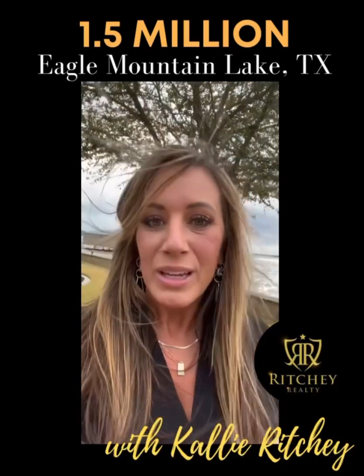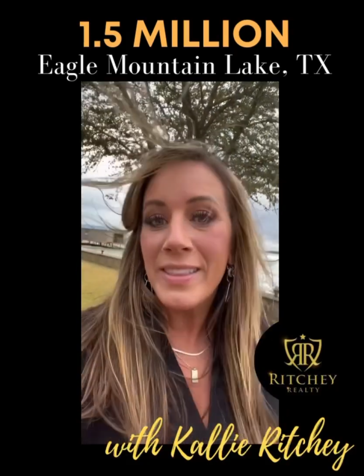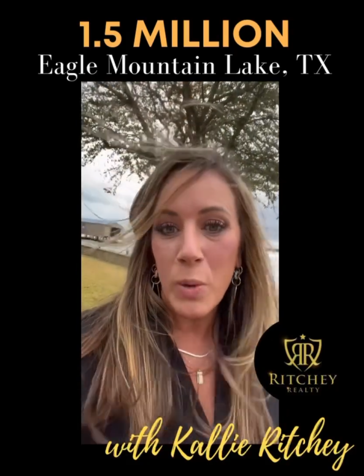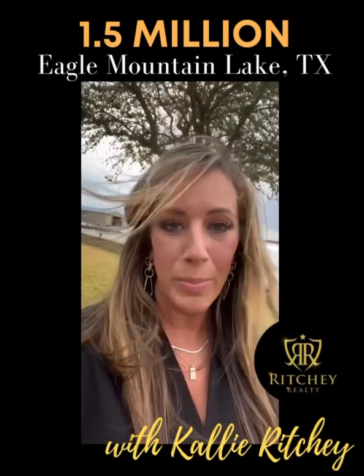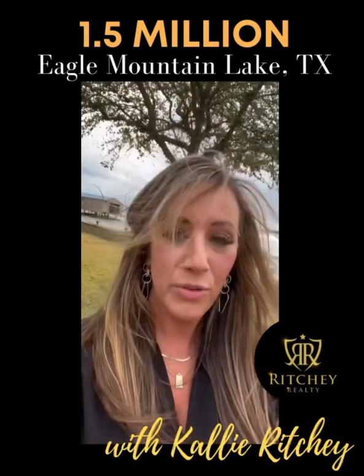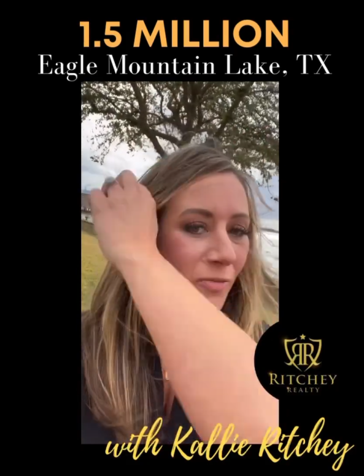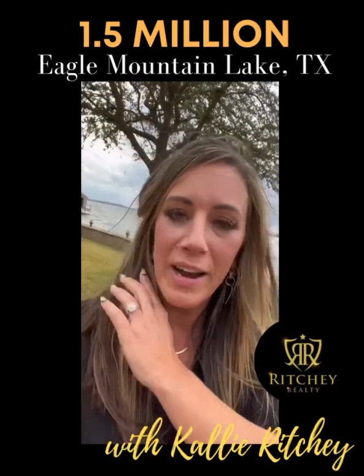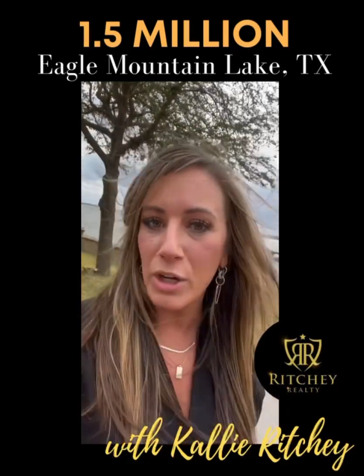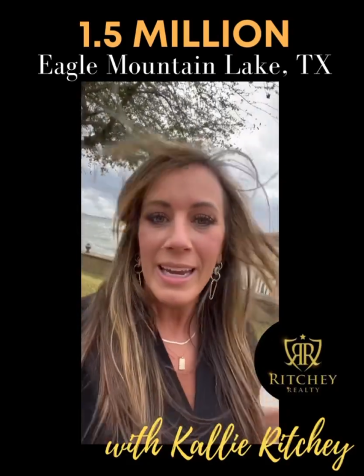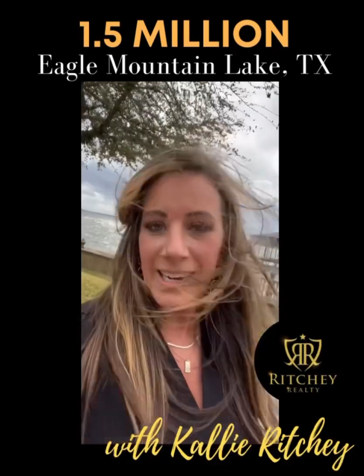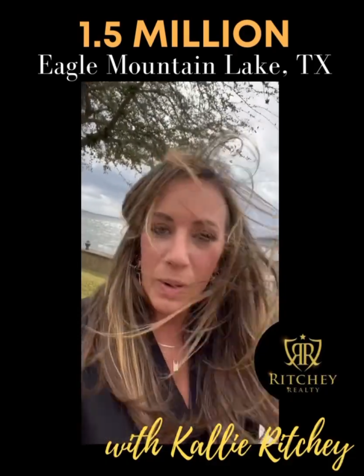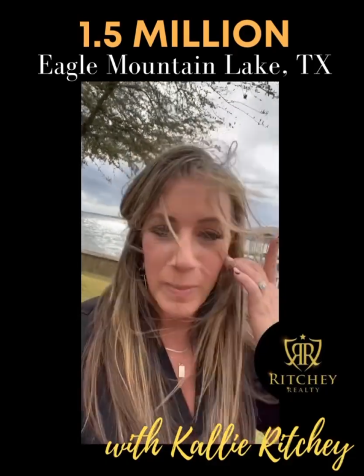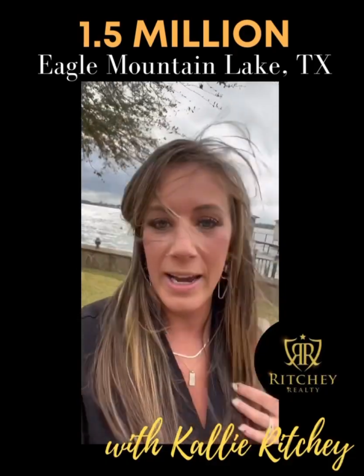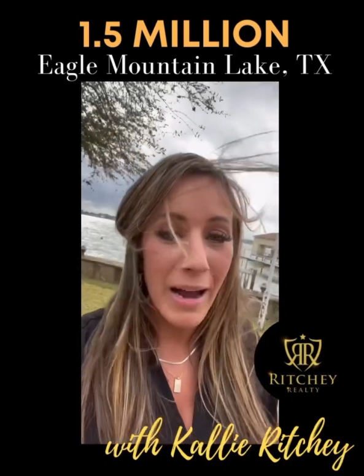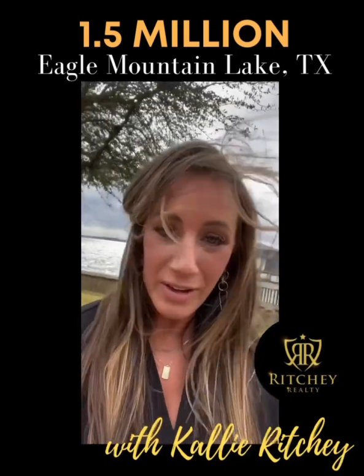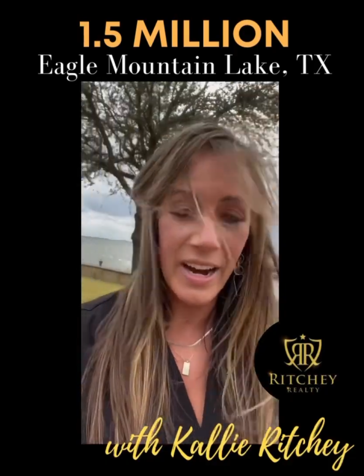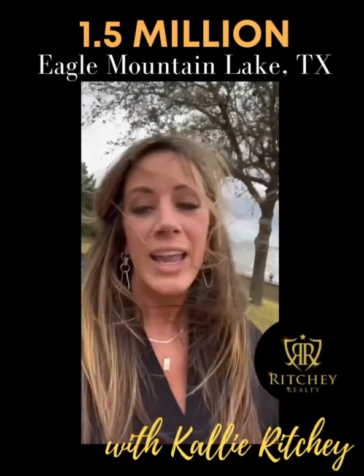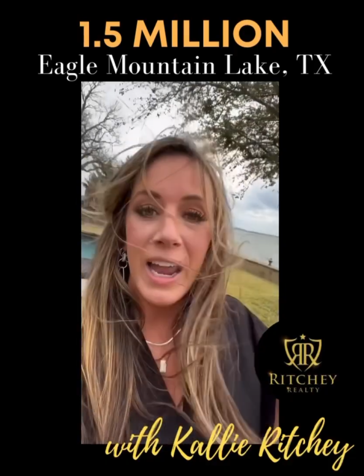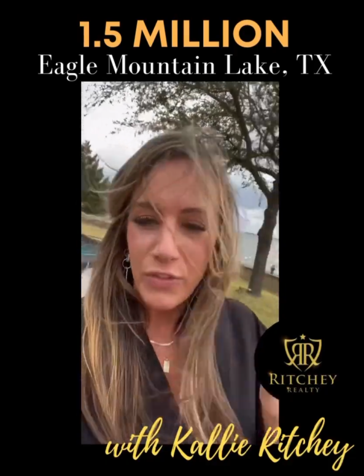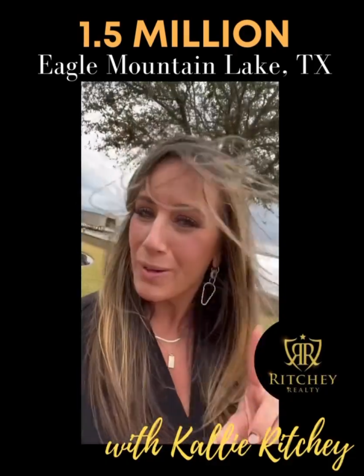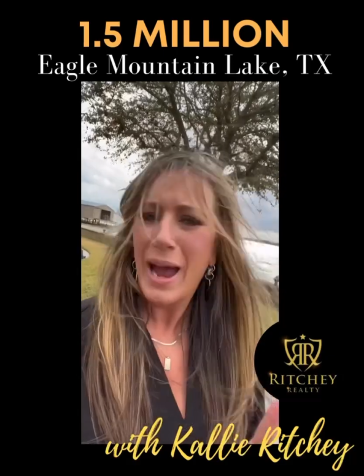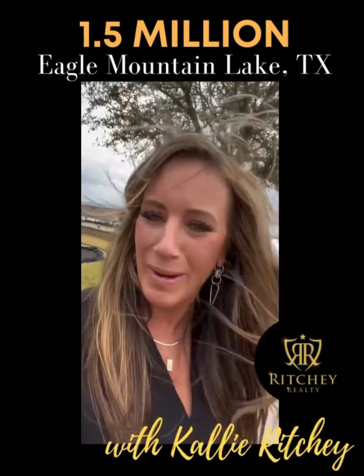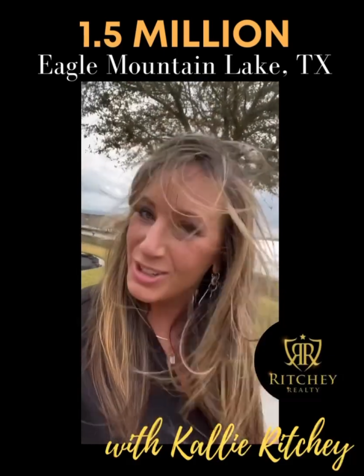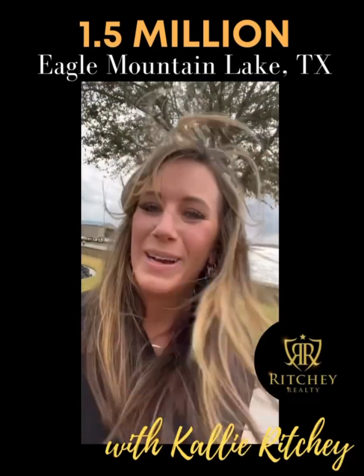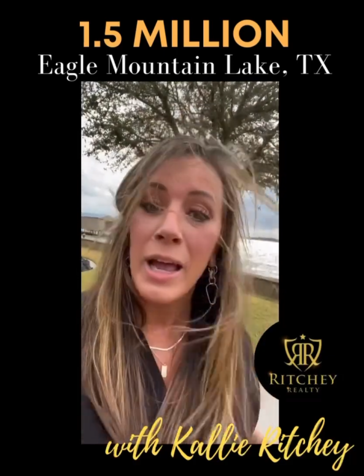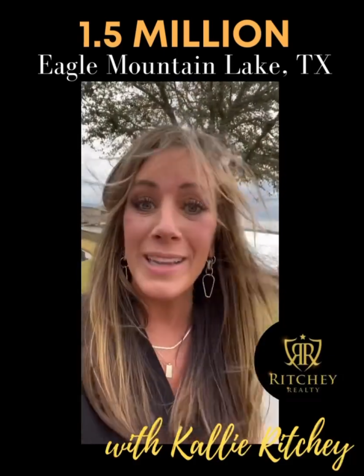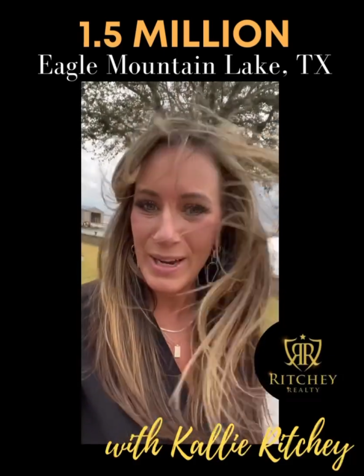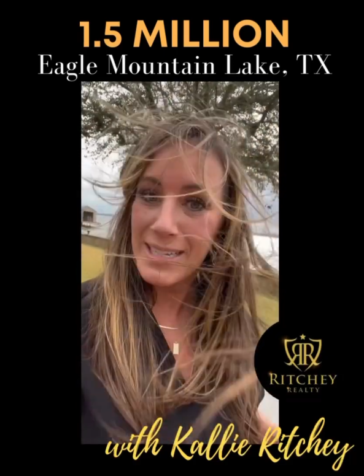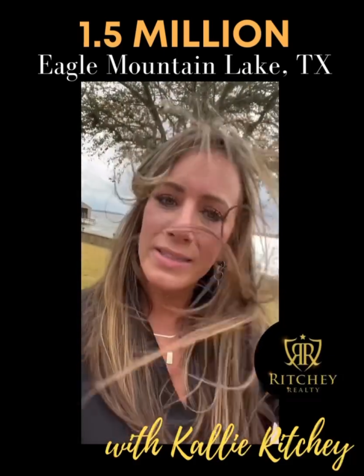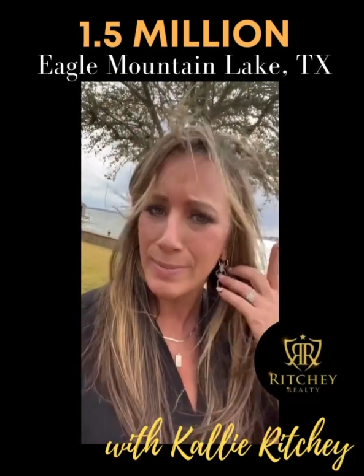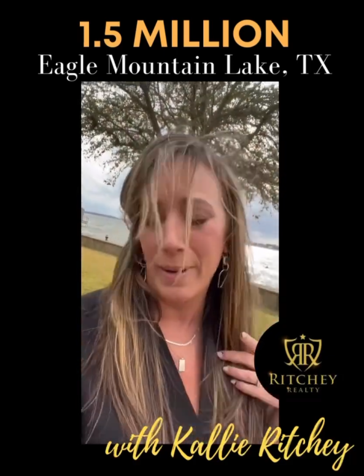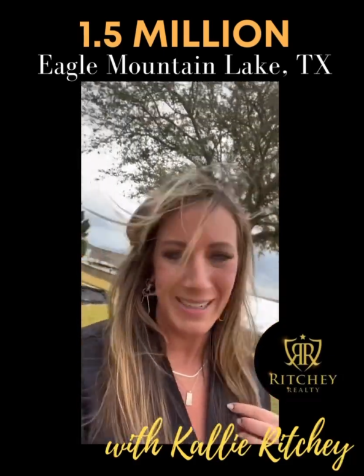This is what 1.459 million is going to get you on Eagle Mountain Lake — my favorite lake in the area. And if you have a home out here that you're thinking about selling, please let me know ASAP because I just want to buy it for myself.